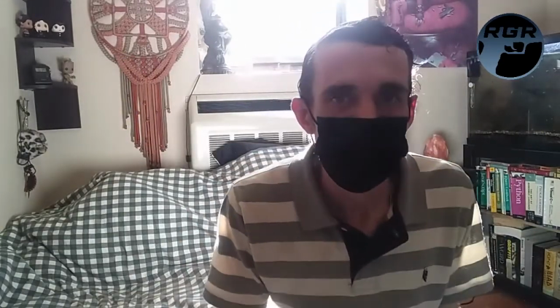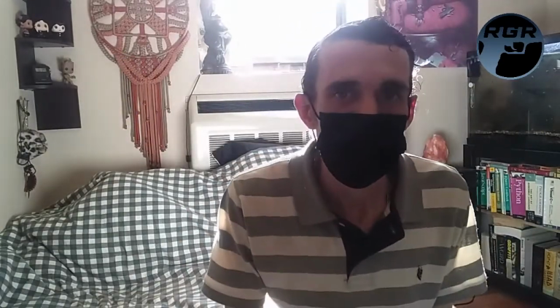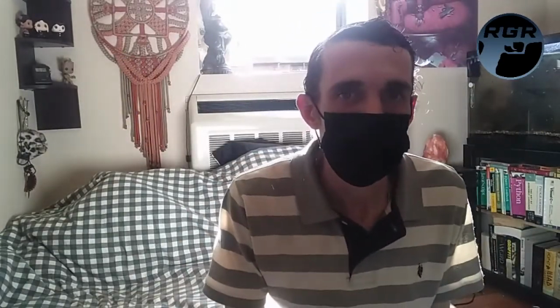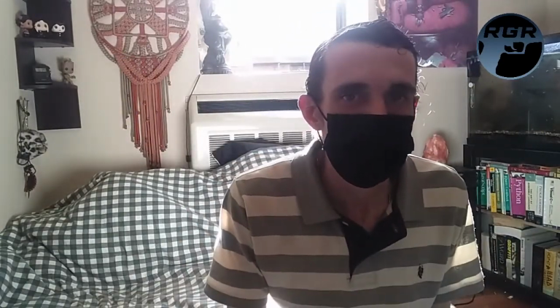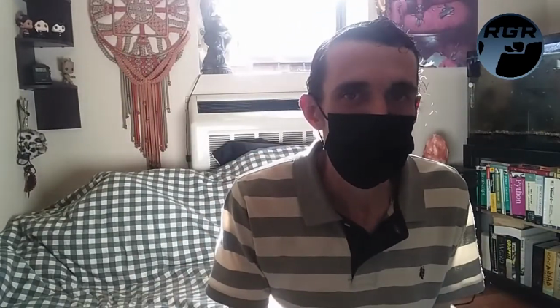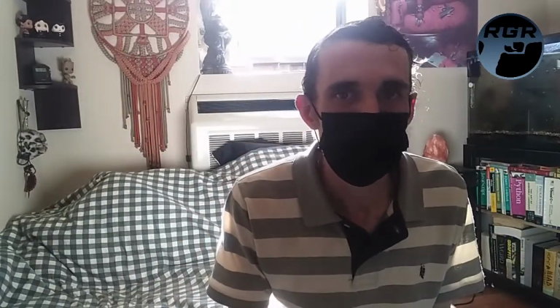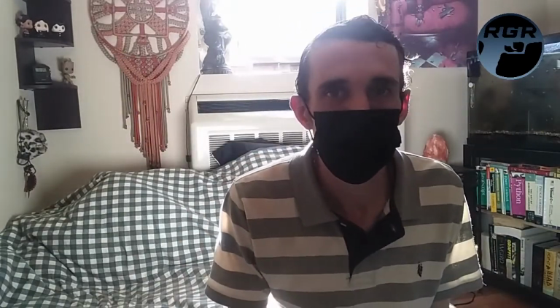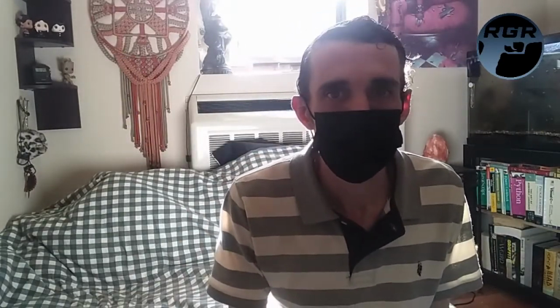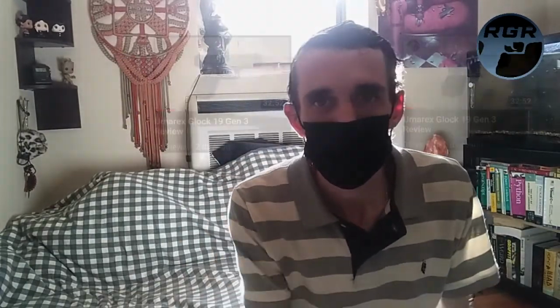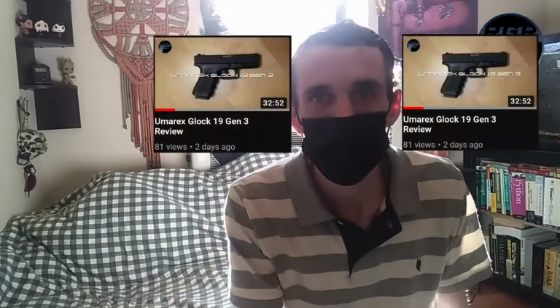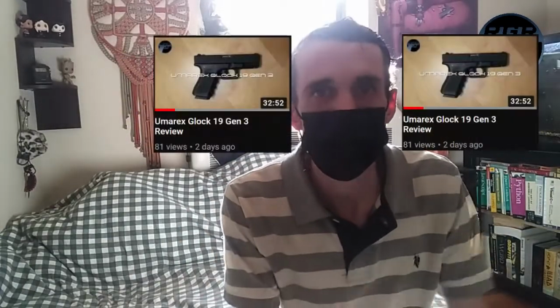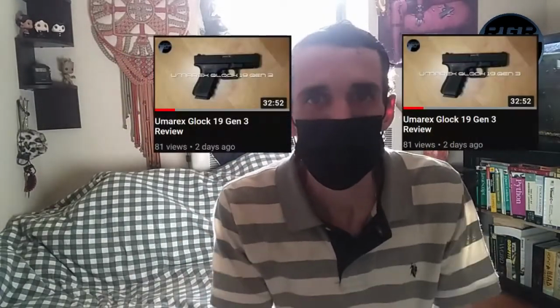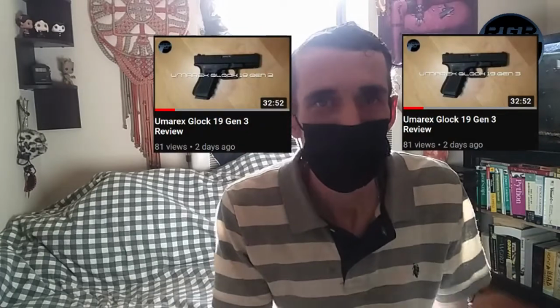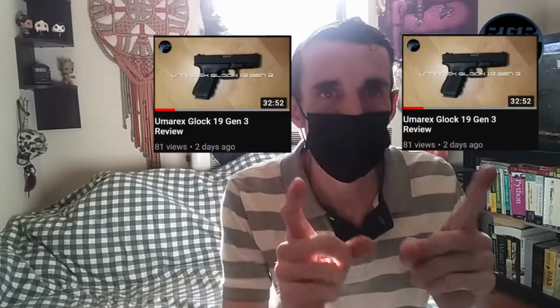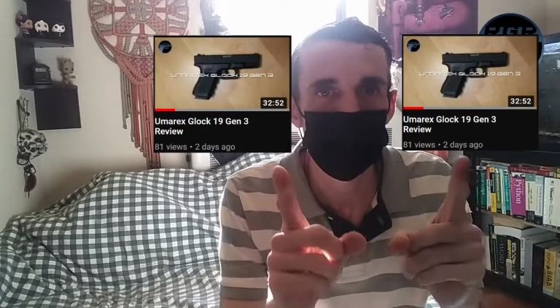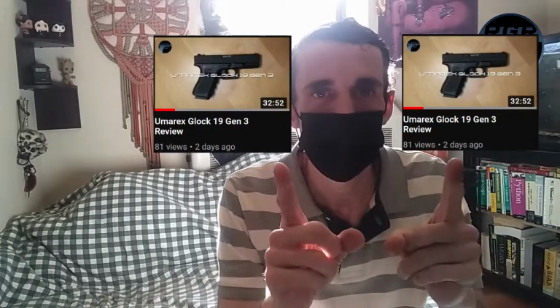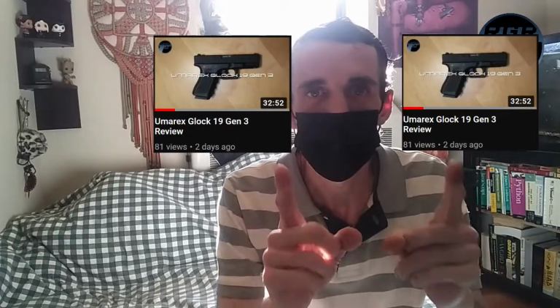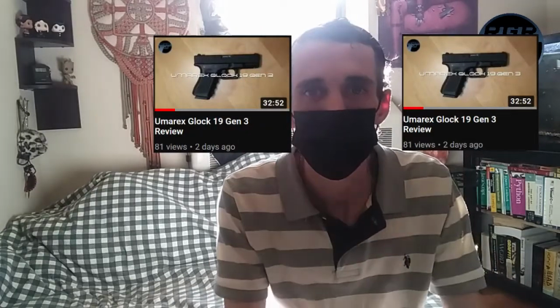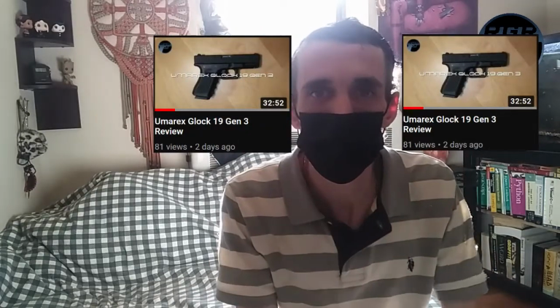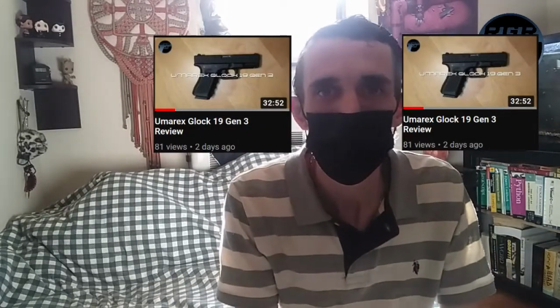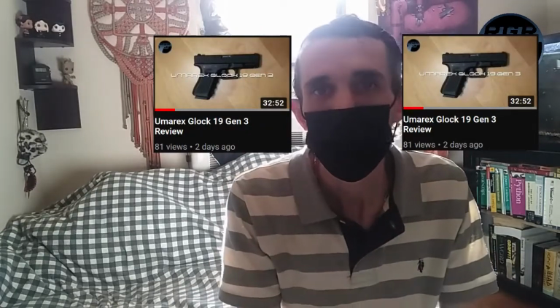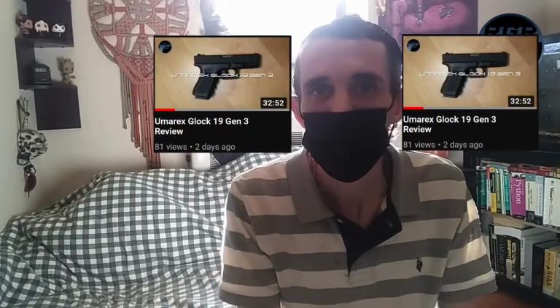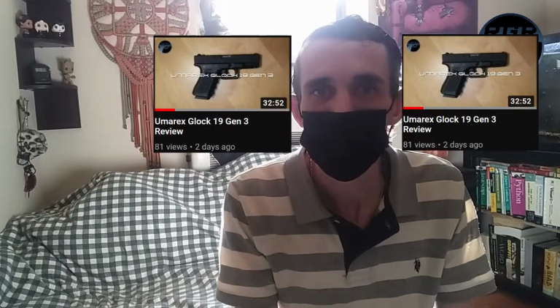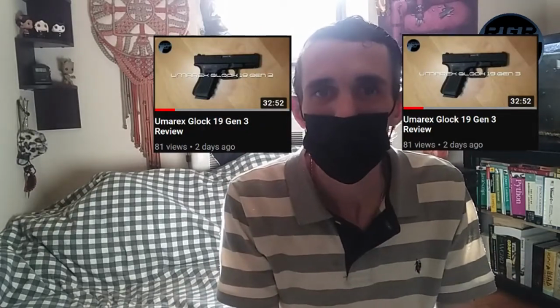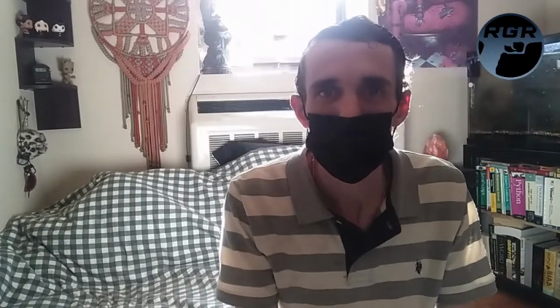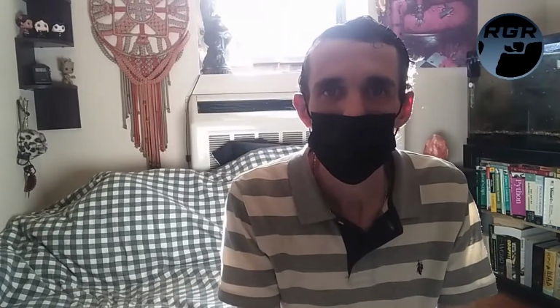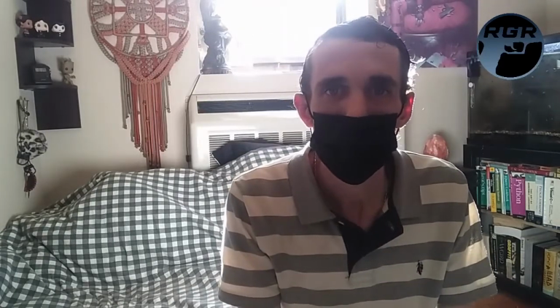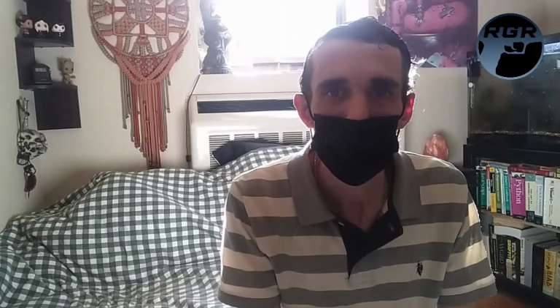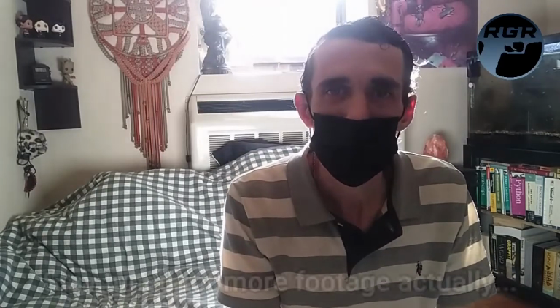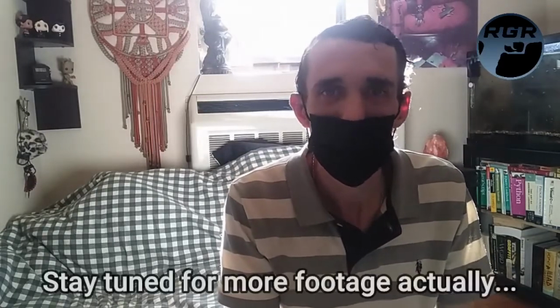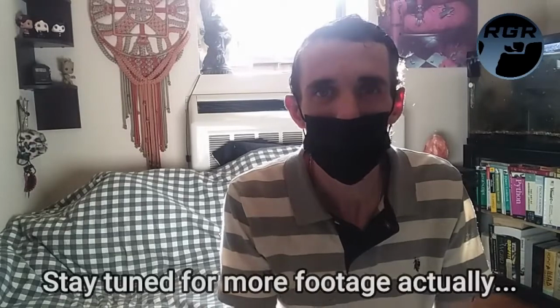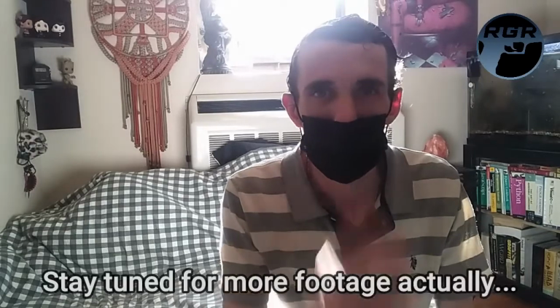I'll leave video screenshots right here for you. Anyway guys, I hope you have a great day — peace!